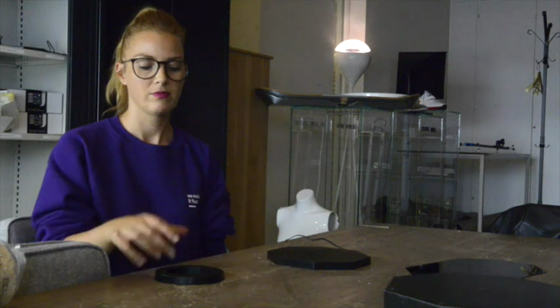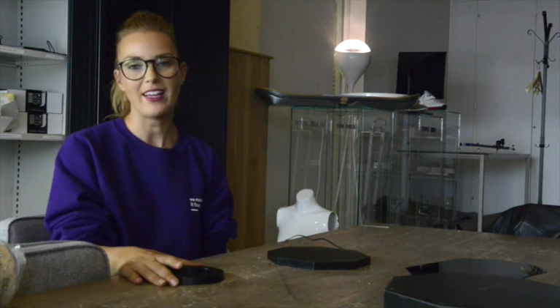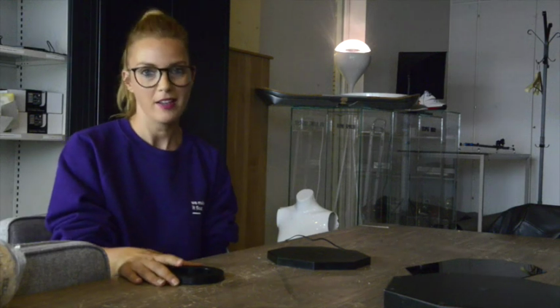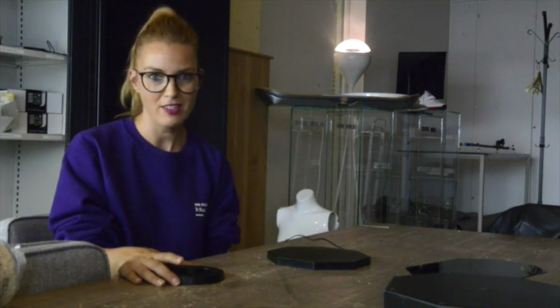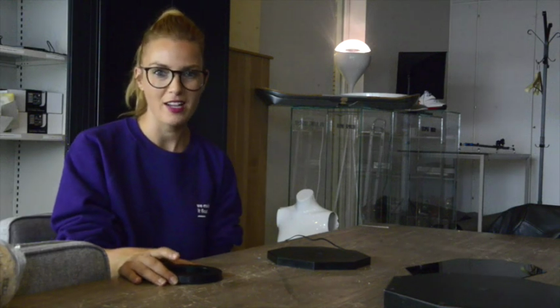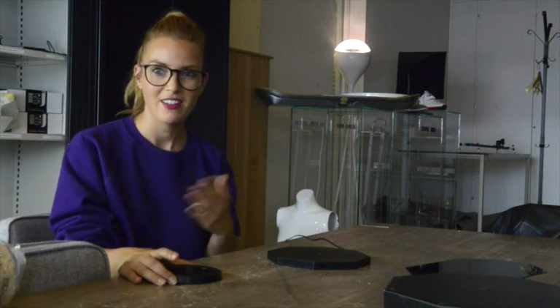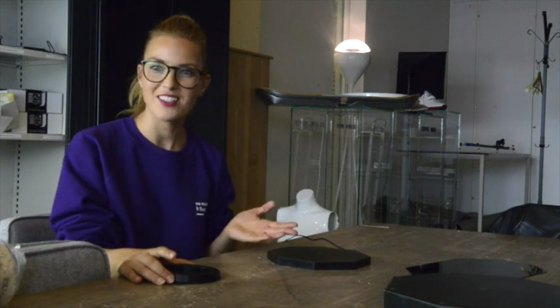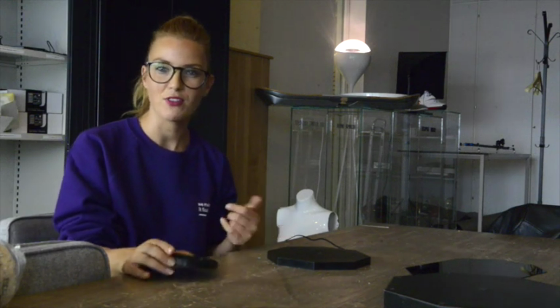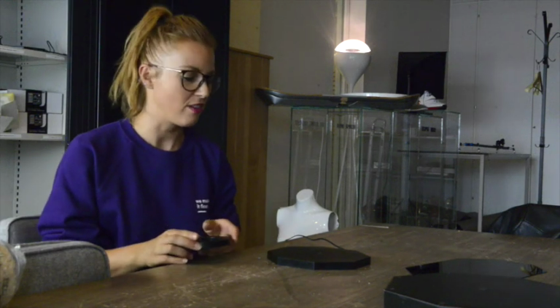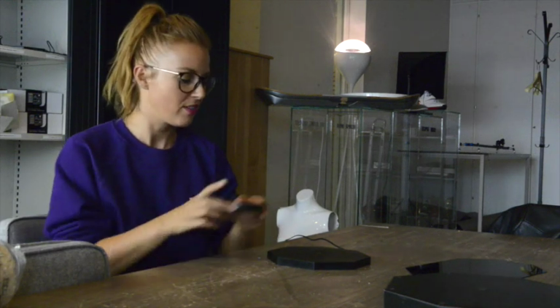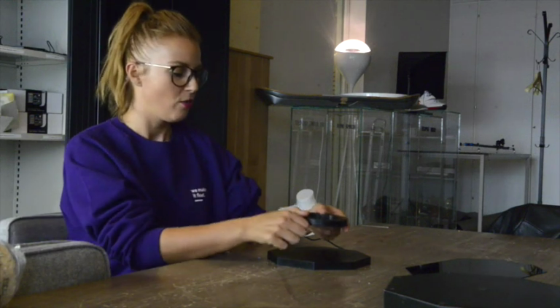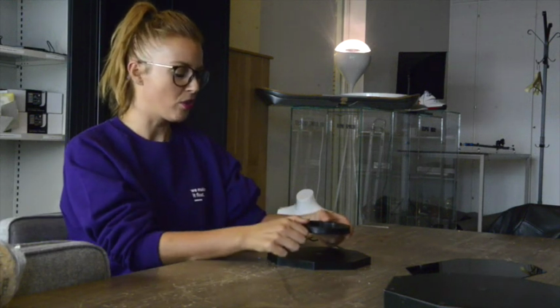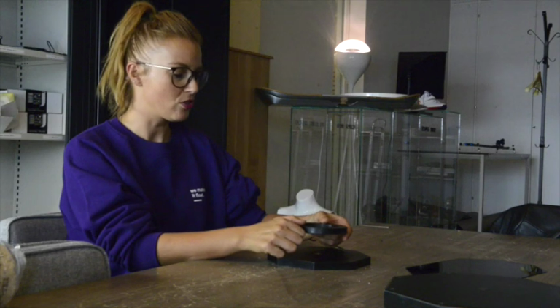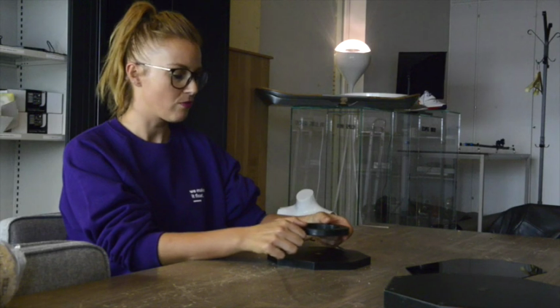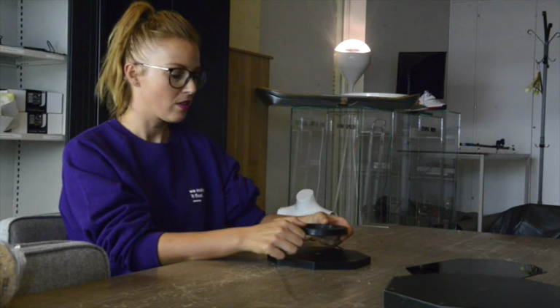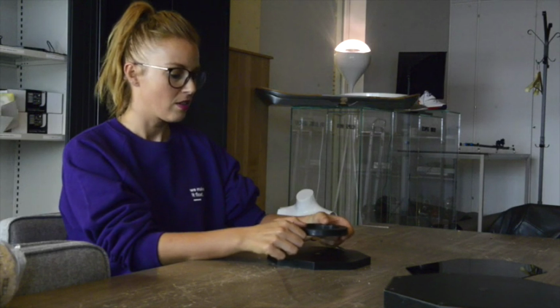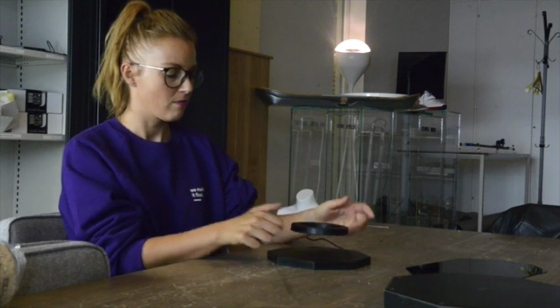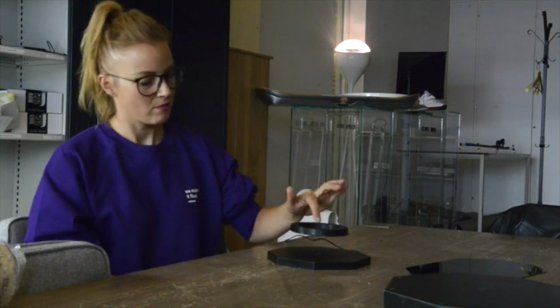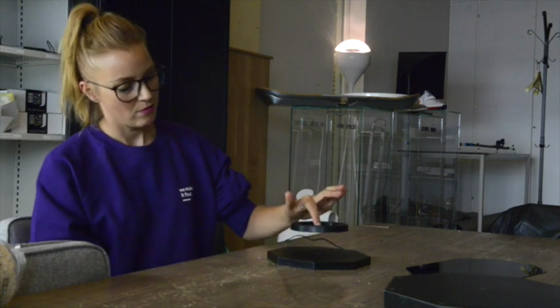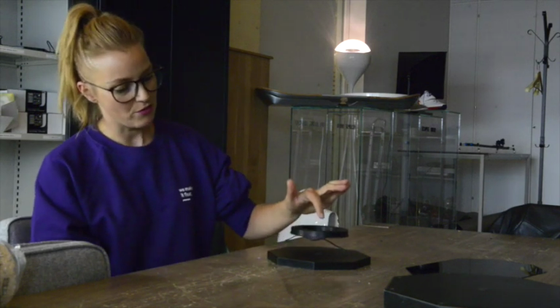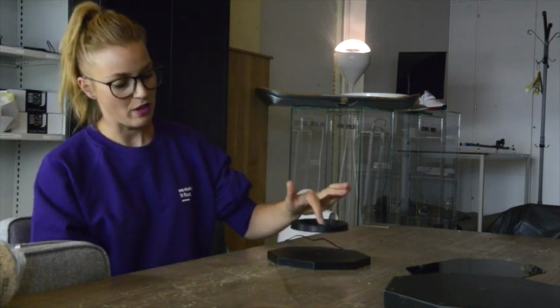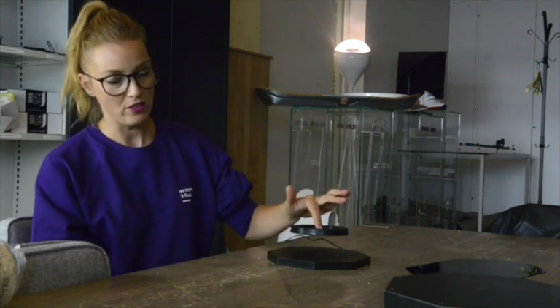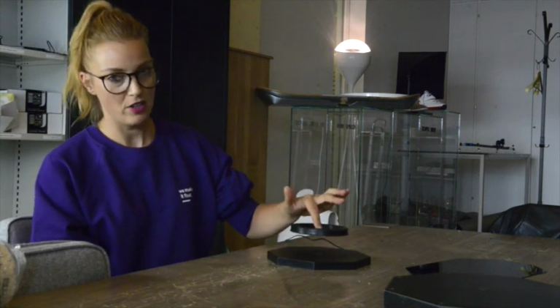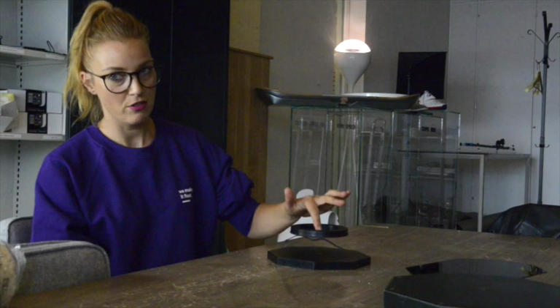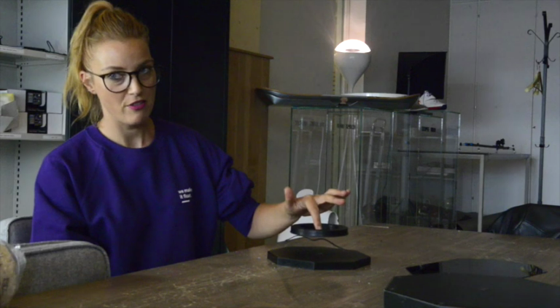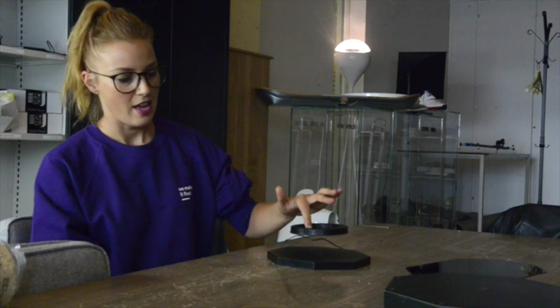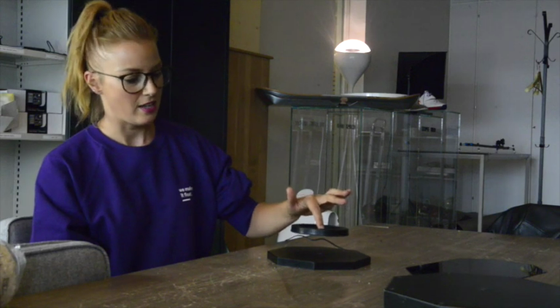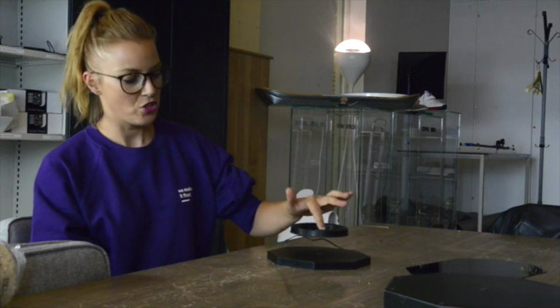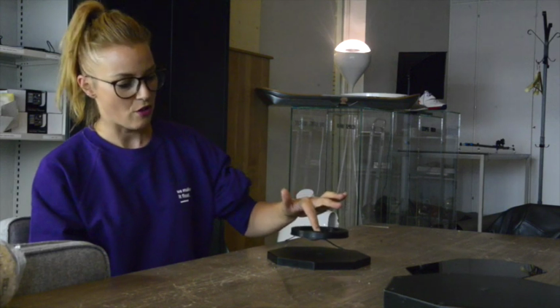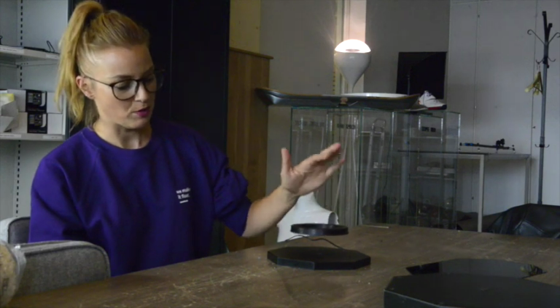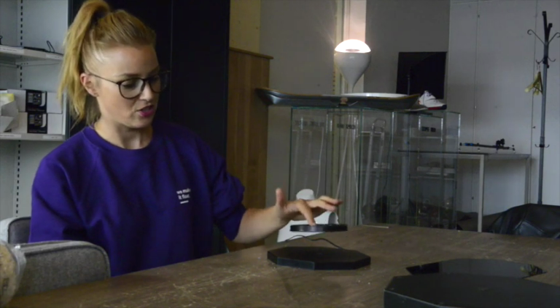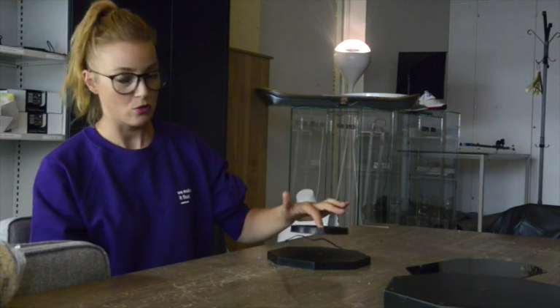Hi guys, I'm Angela van Praelev, and this is Flux45, one of our modules. It's the first one we ever built, the Flux45, and I want to show you how flexible it is to use.